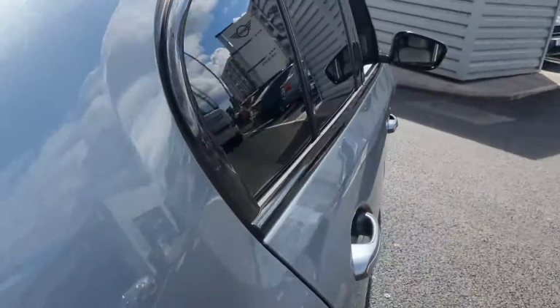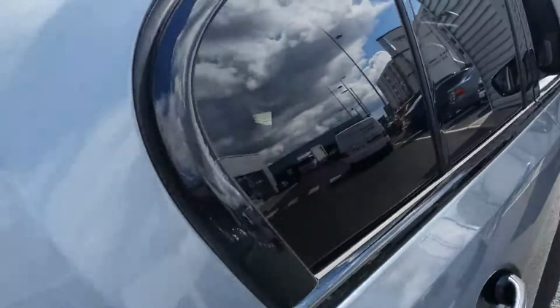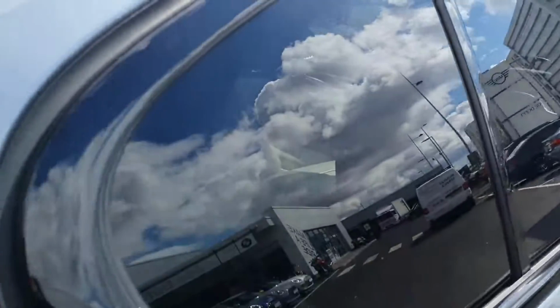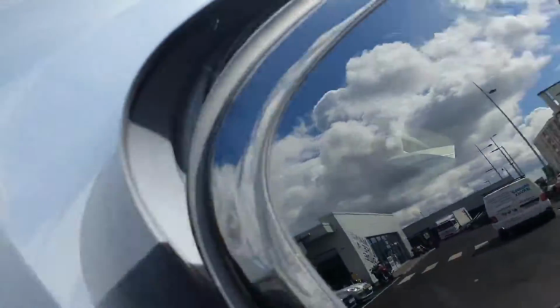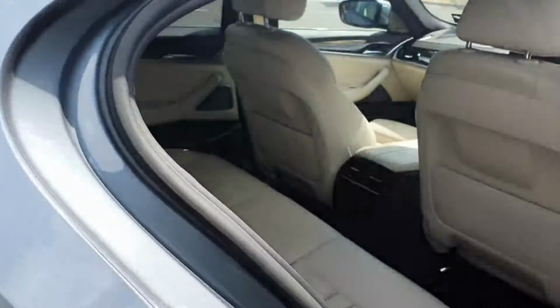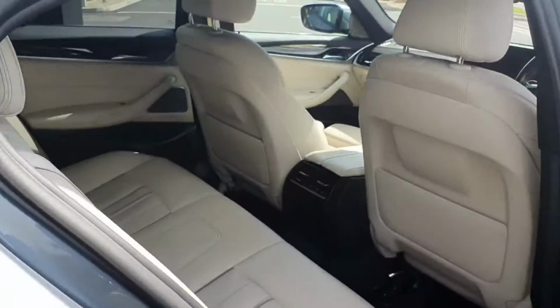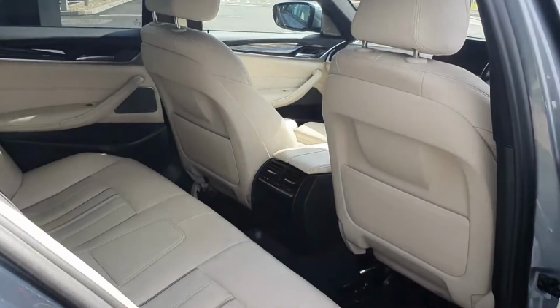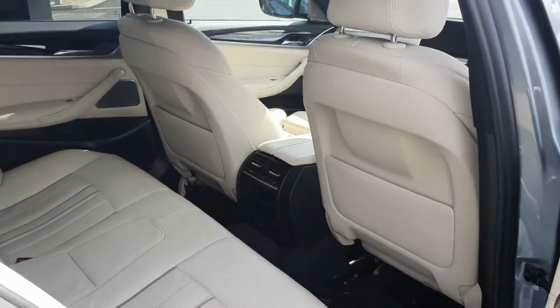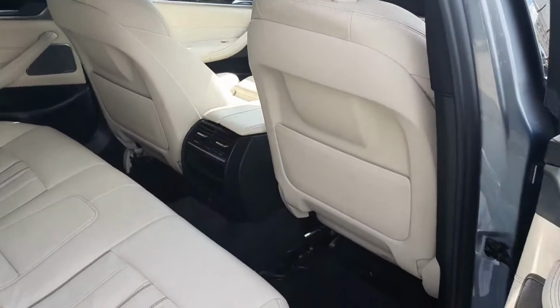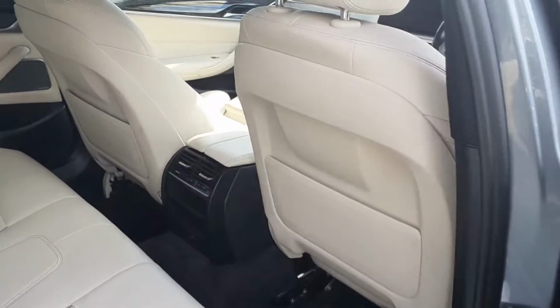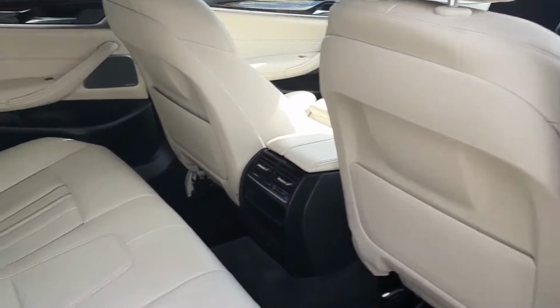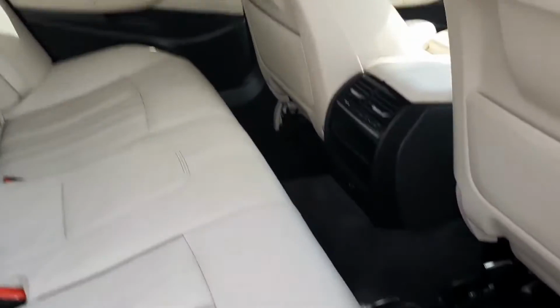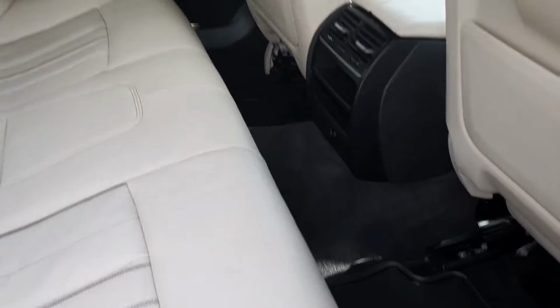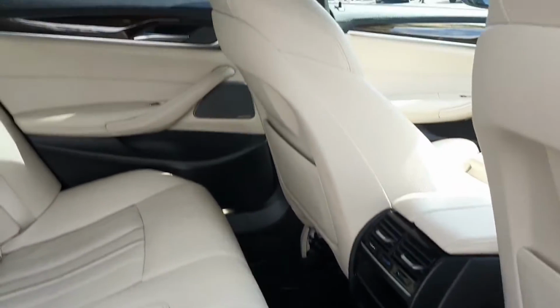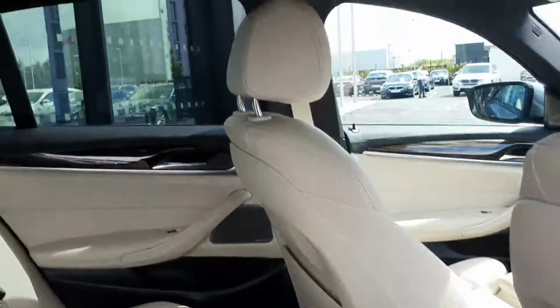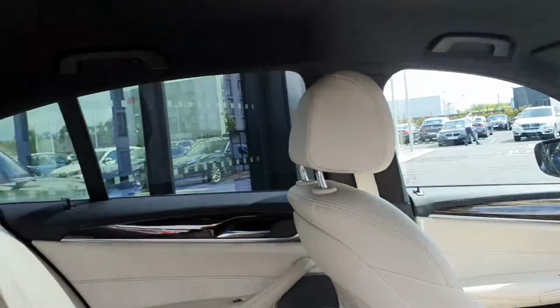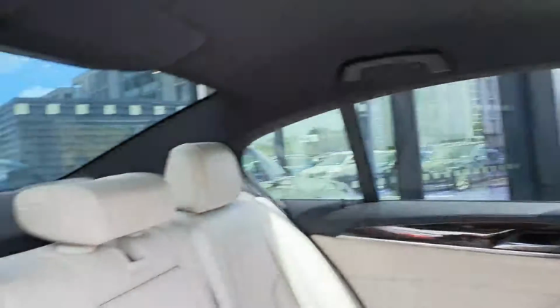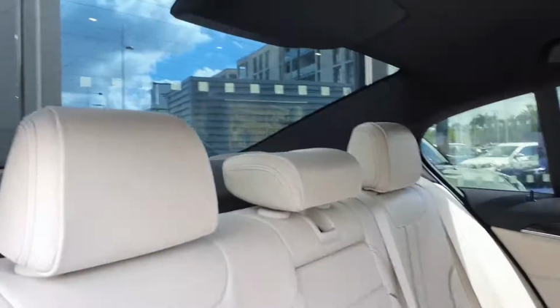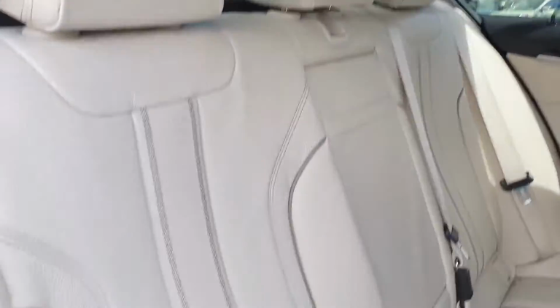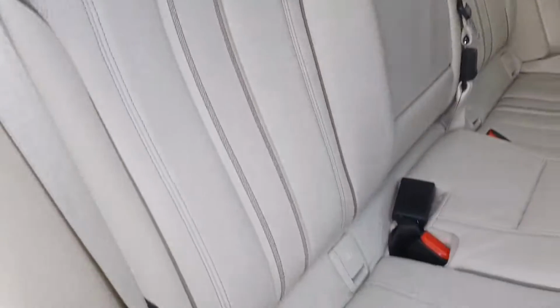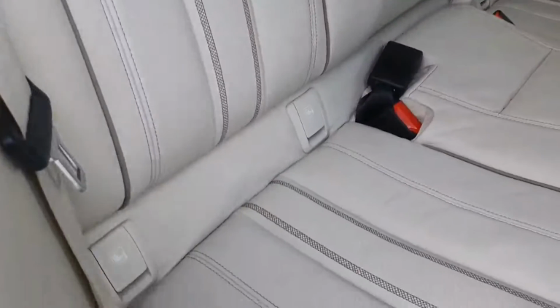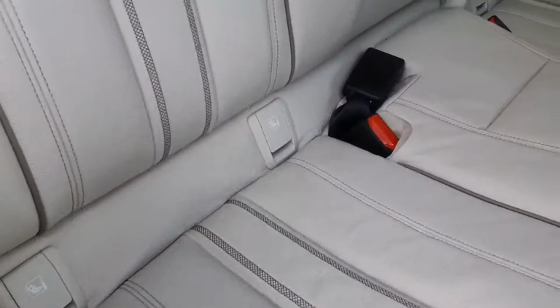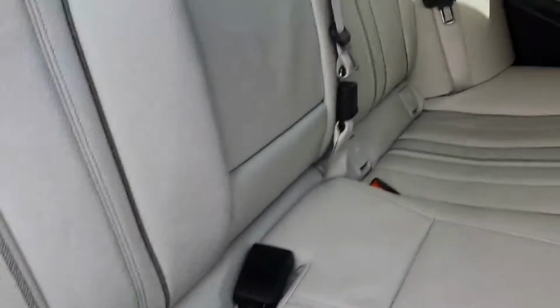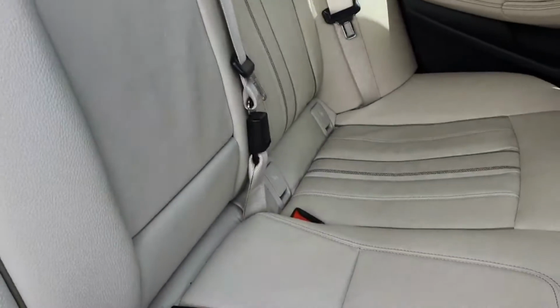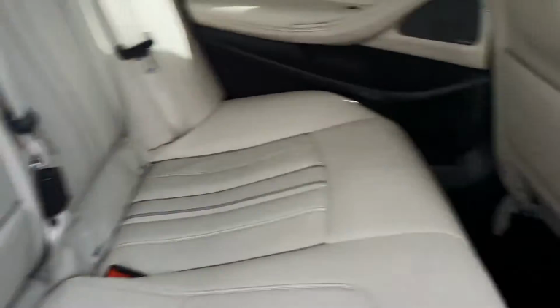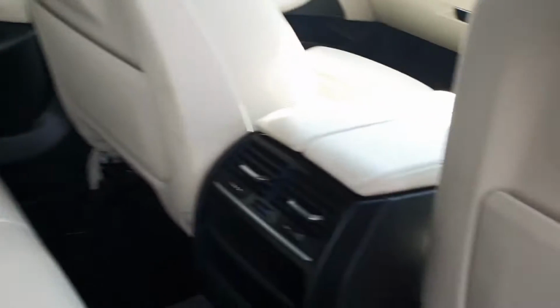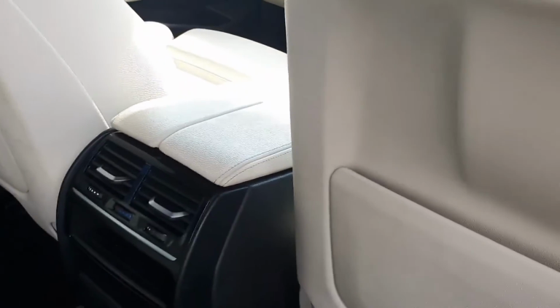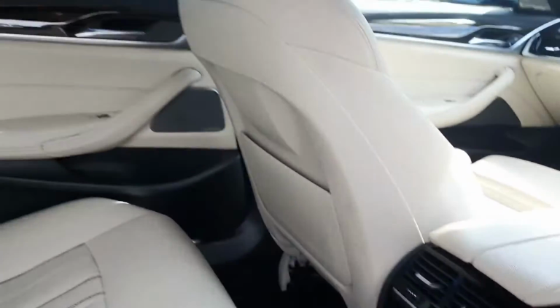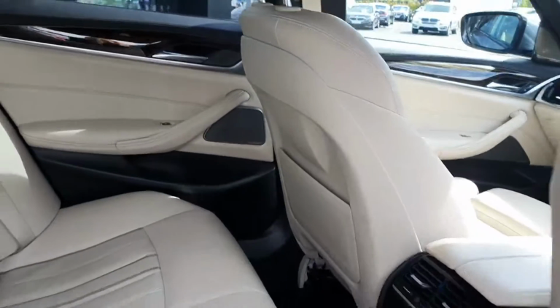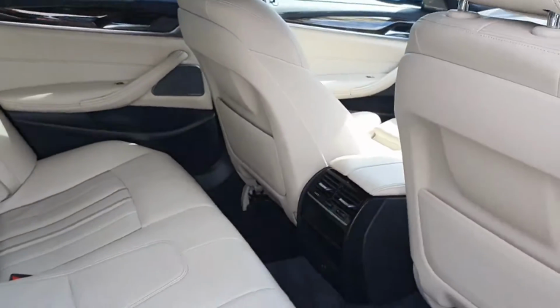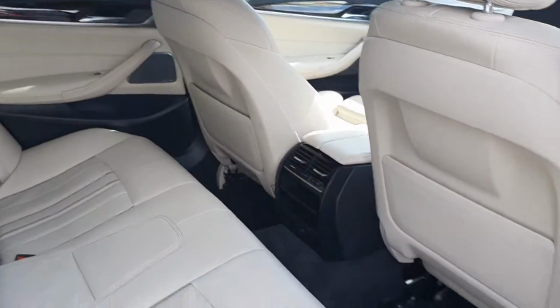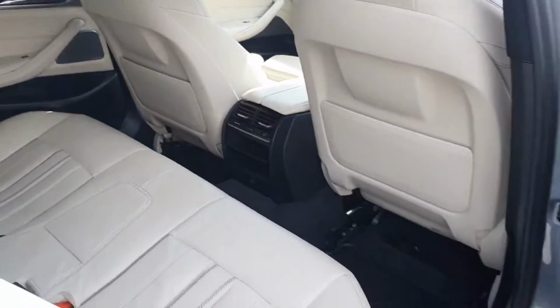Taking it into the interior, the car is finished in a lovely ivory leather, which is very nice and very clean. You have your ISO fix for the car seats, your climate control in the back, and there's plenty of leg room.